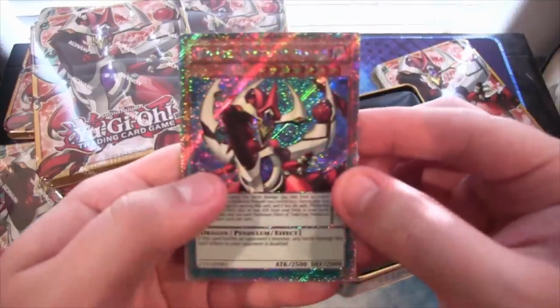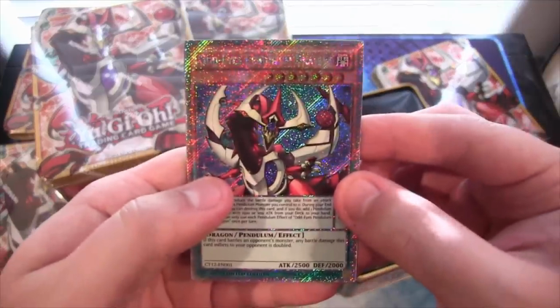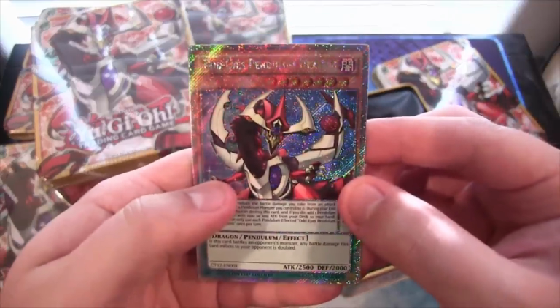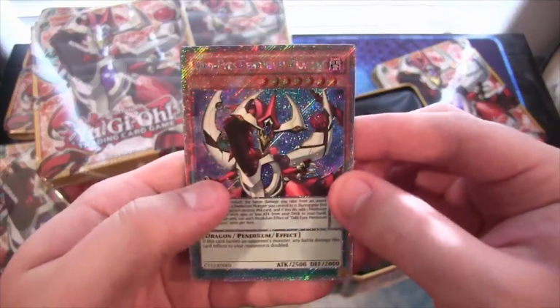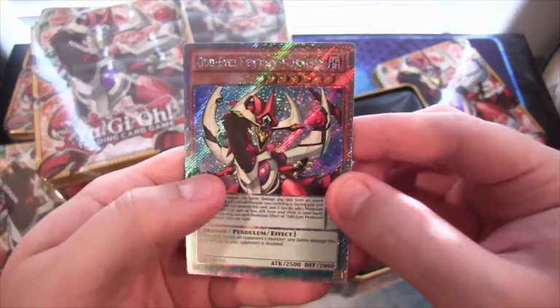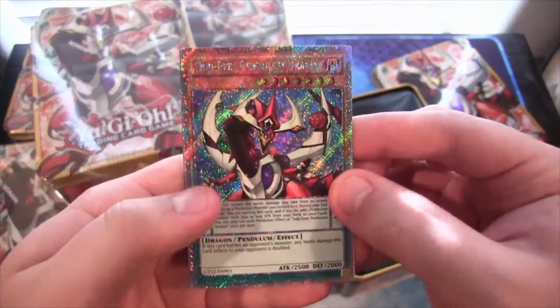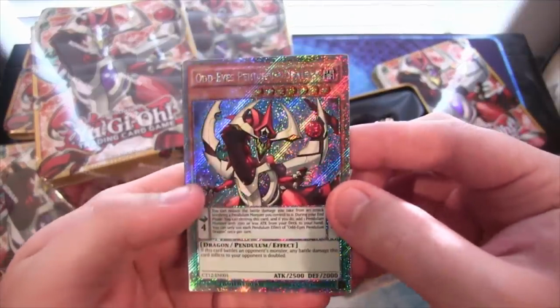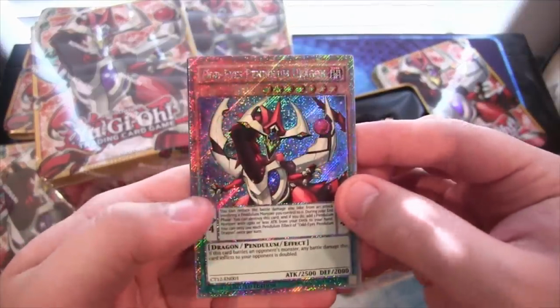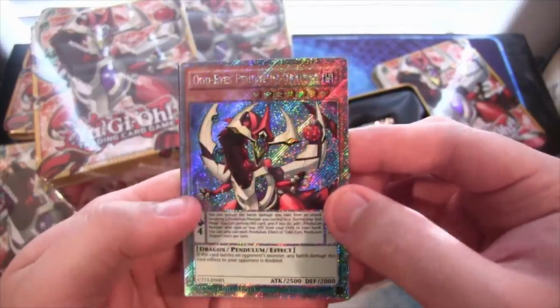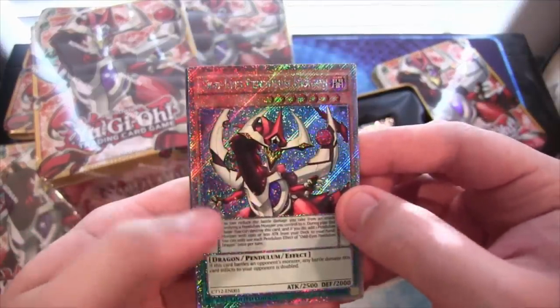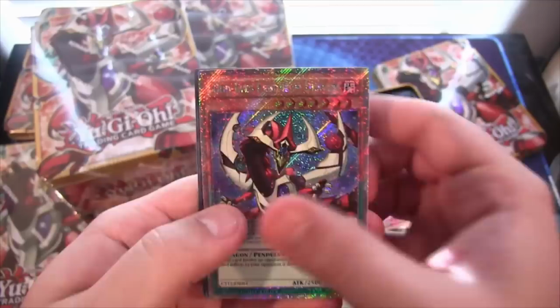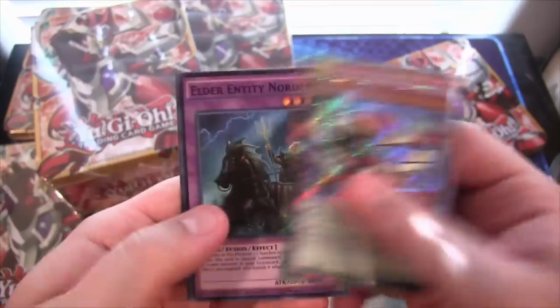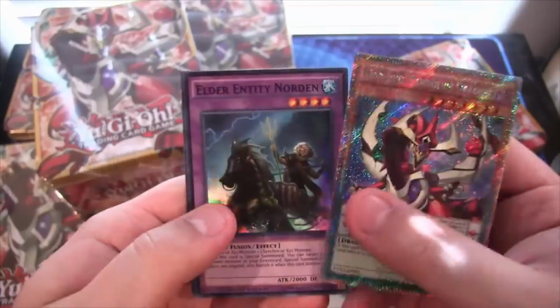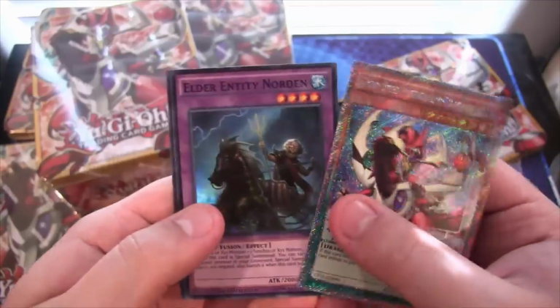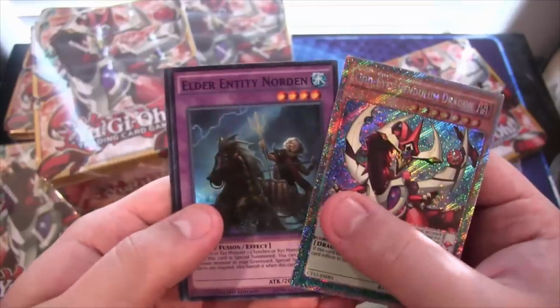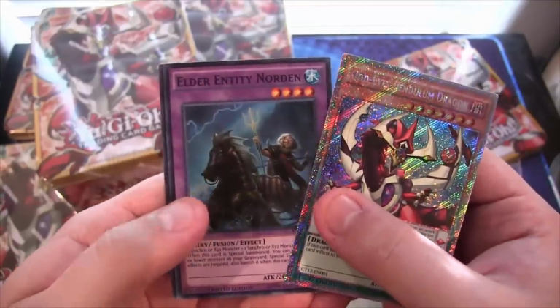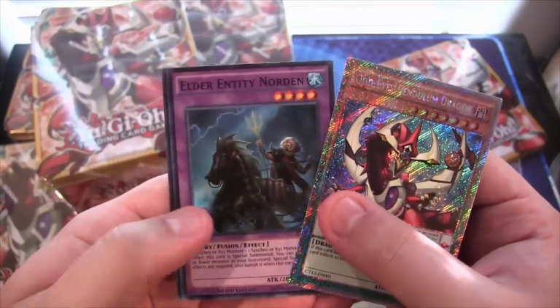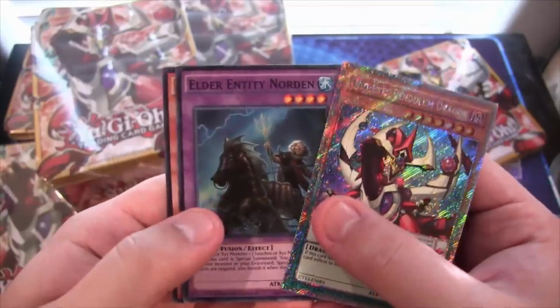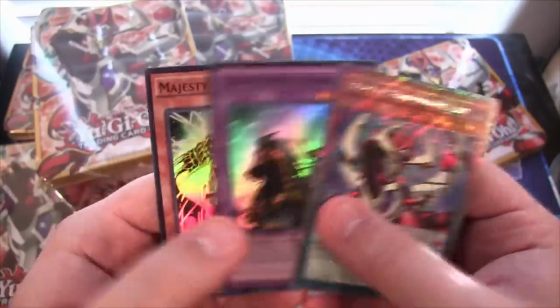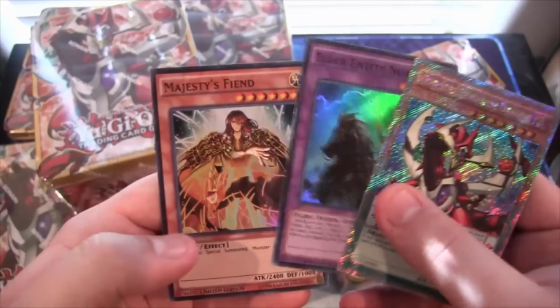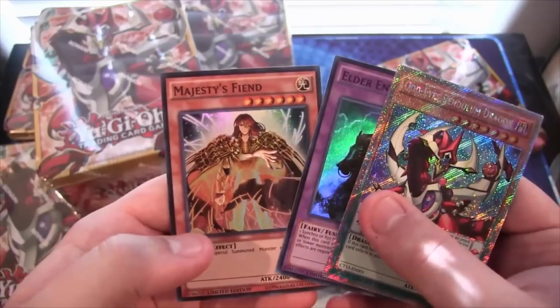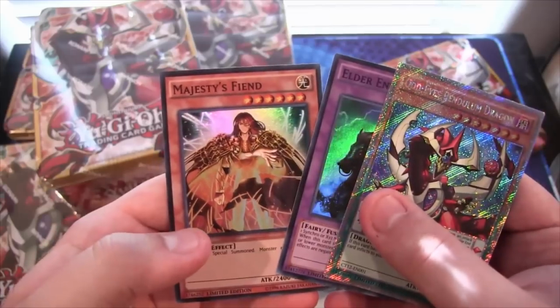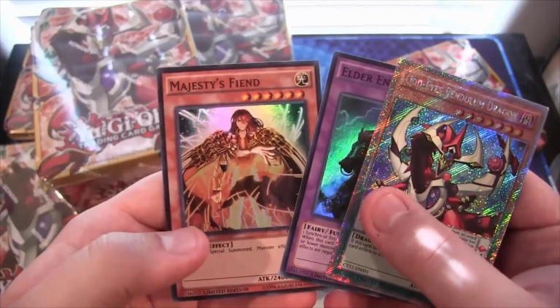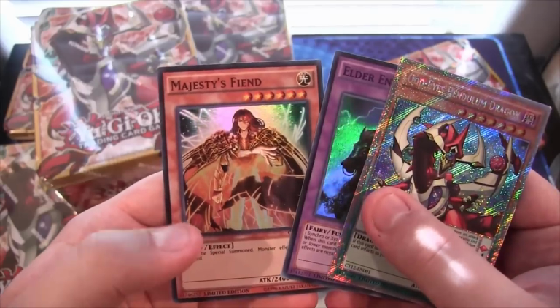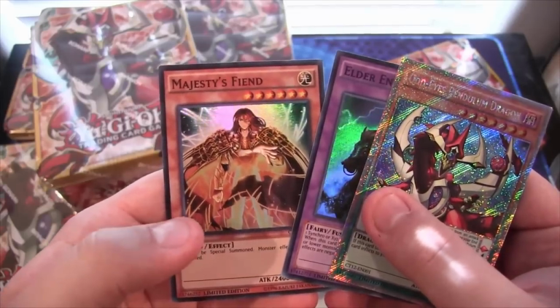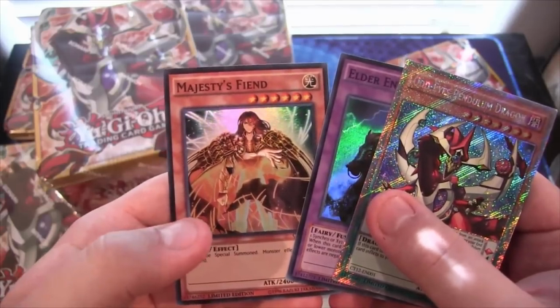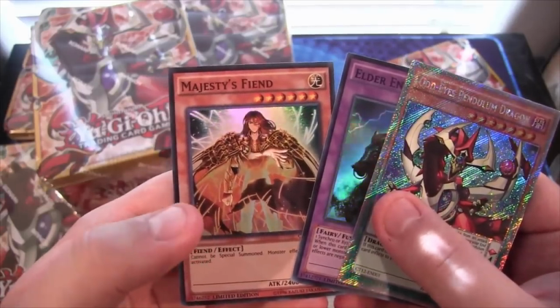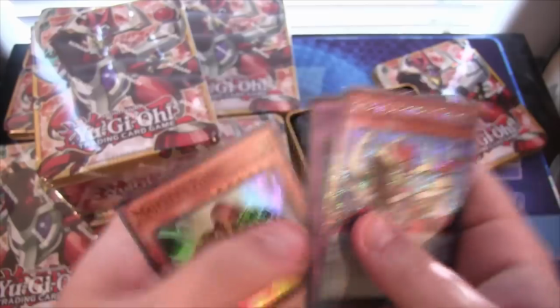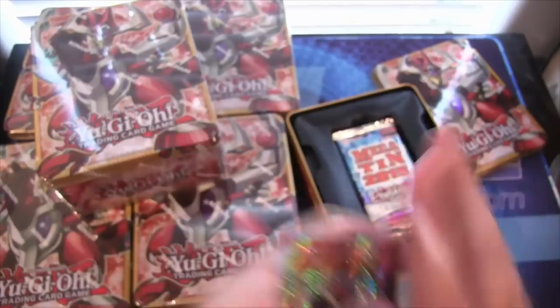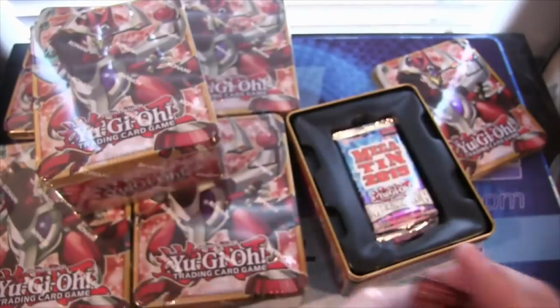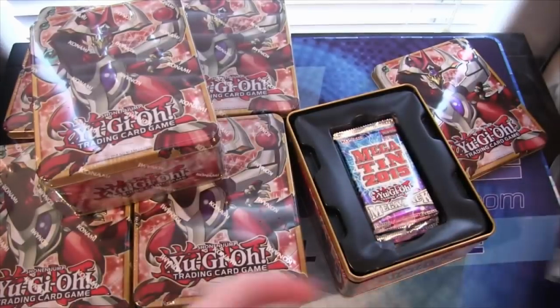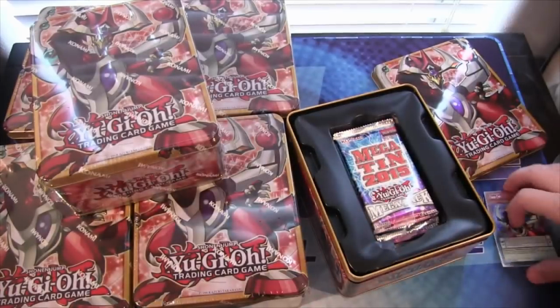So we have an Odd-Eyes Pendulum Dragon — it is extremely shiny. Elder Entity Norden, one of the main cards we're going after, and Majesty's Fiend for our other promo.